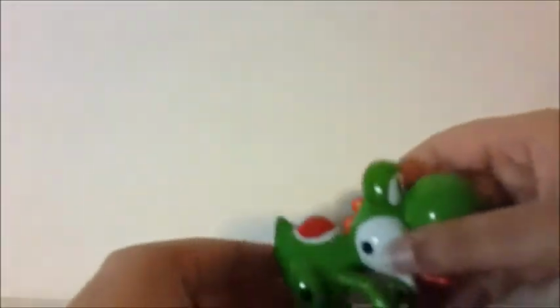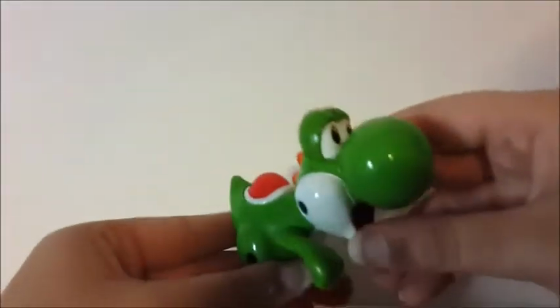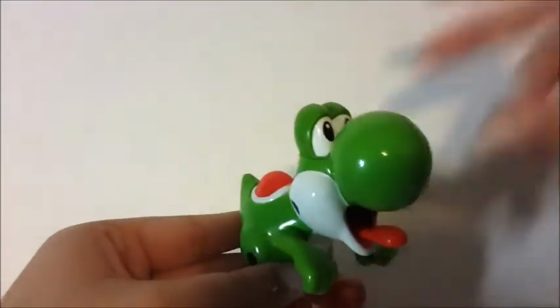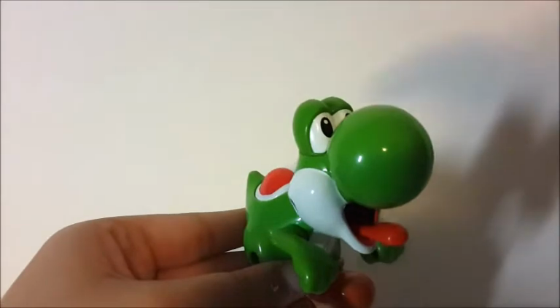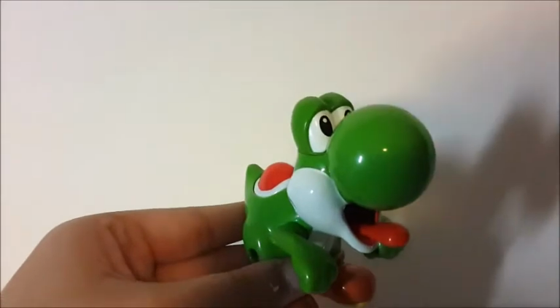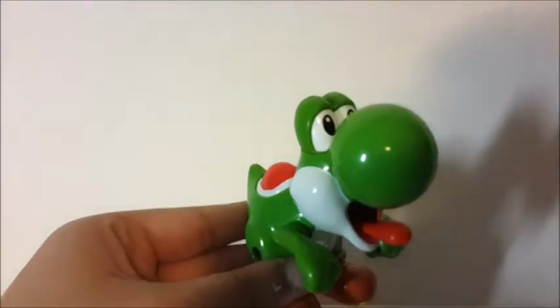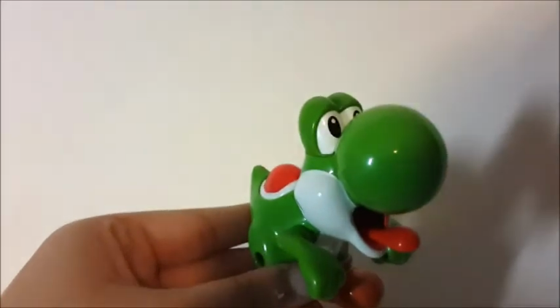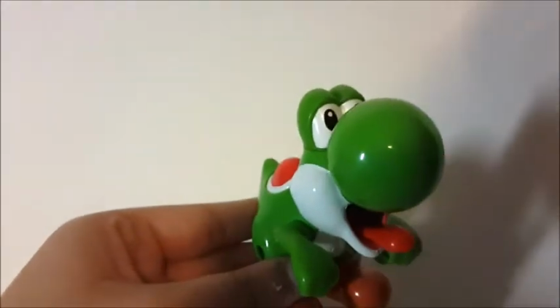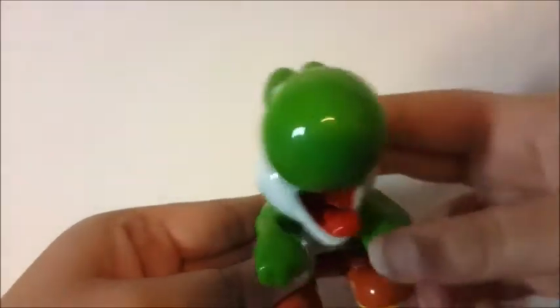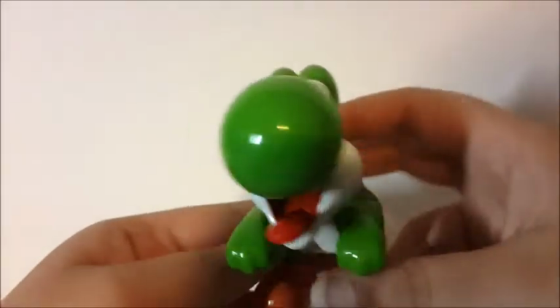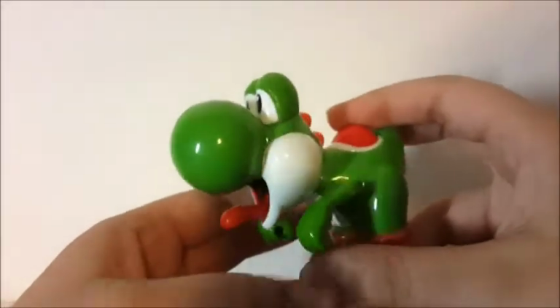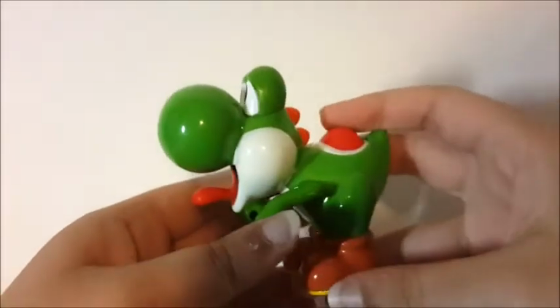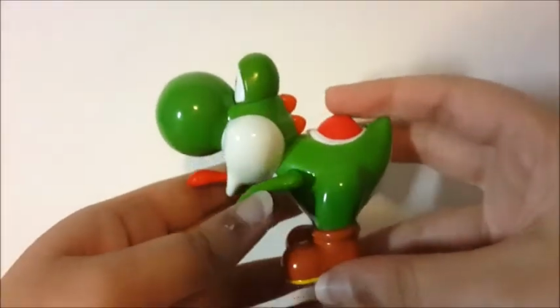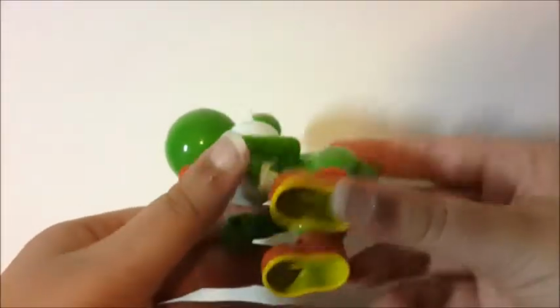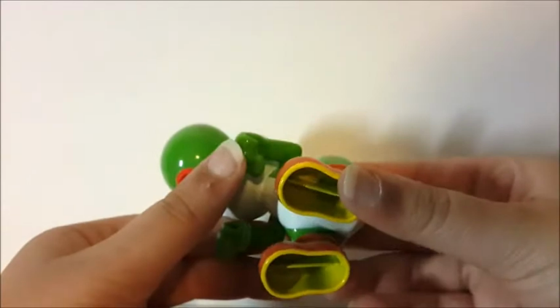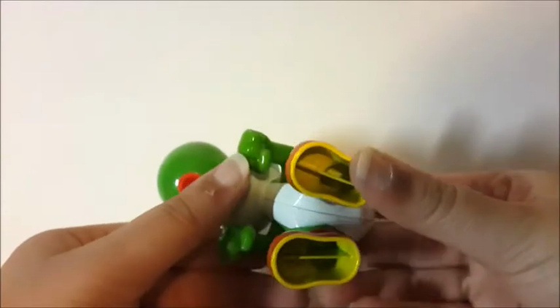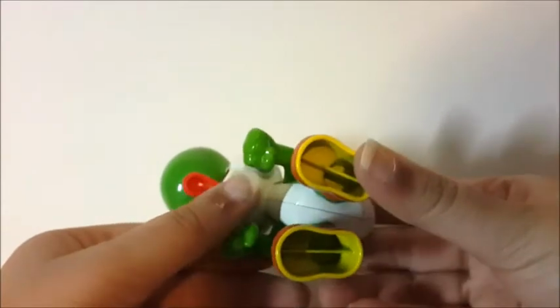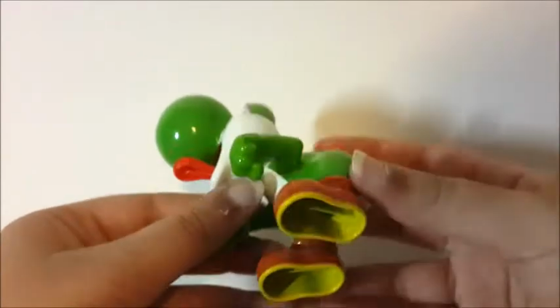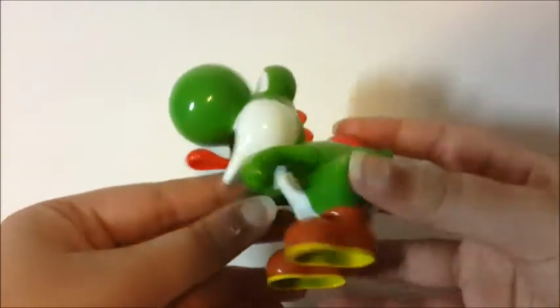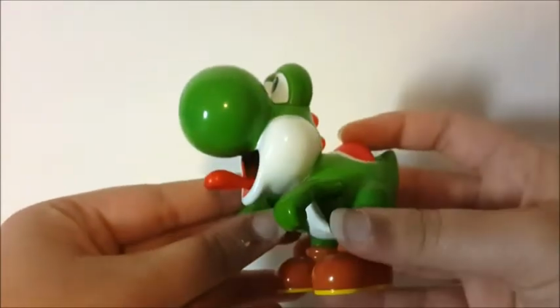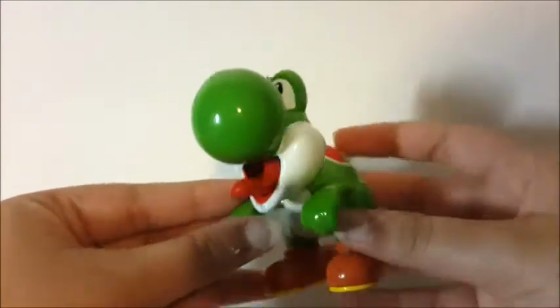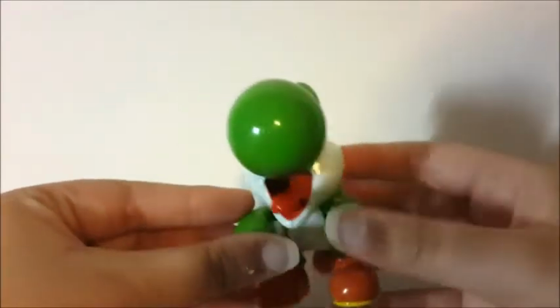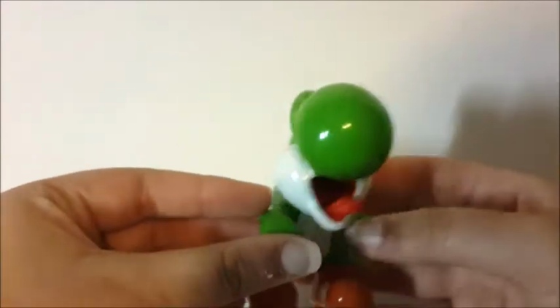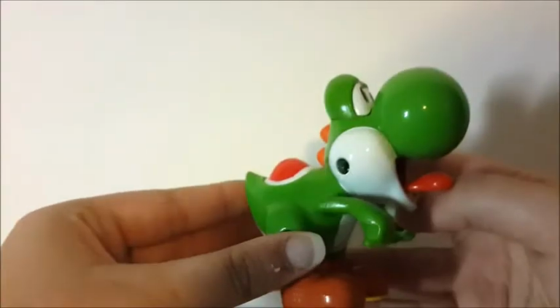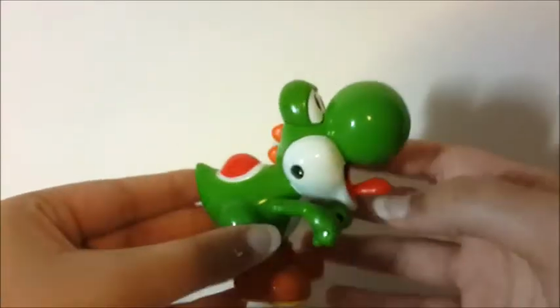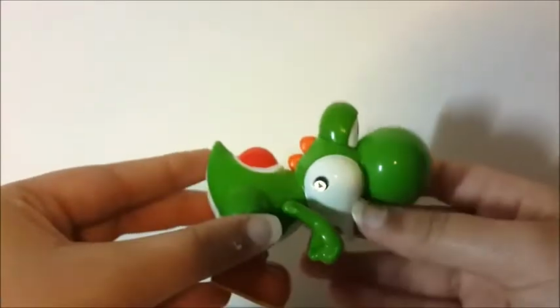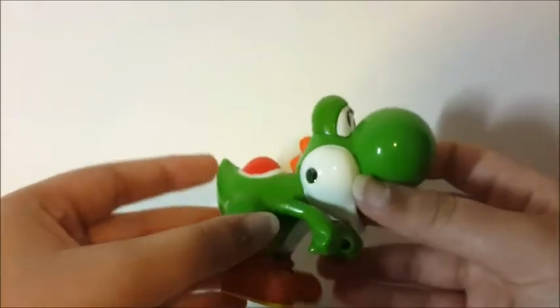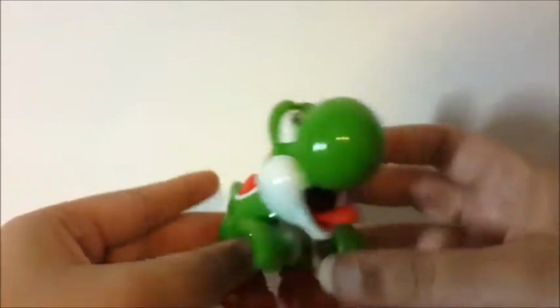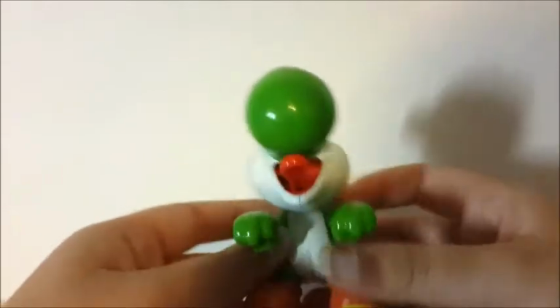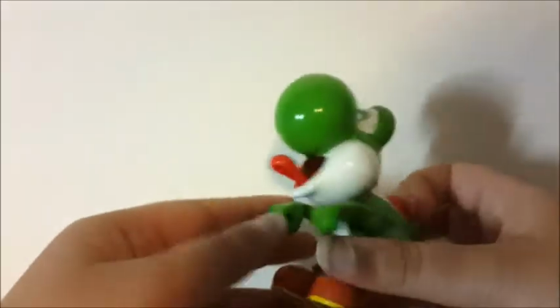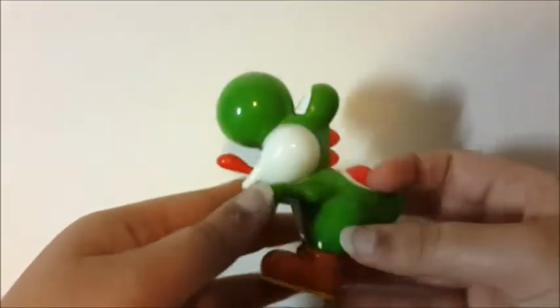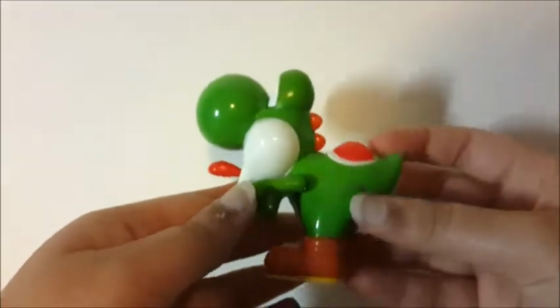I already made a full set video, so you can check that out. These are supposed to come out on Monday and today is Wednesday — it might not be when you see this. They didn't have the toys at my McDonald's, so I went again, and today they finally had them.